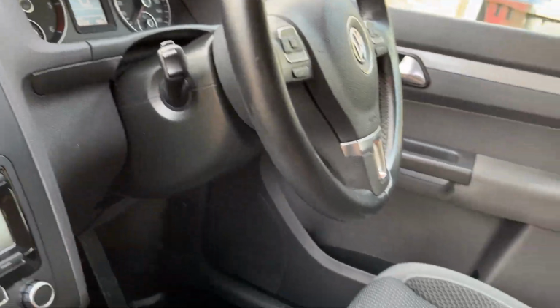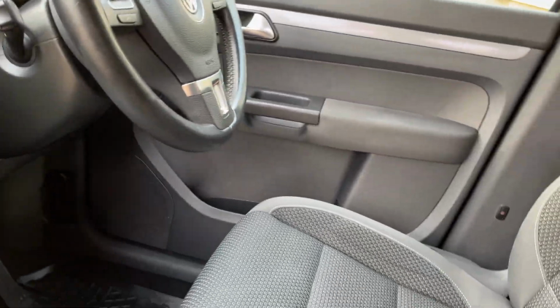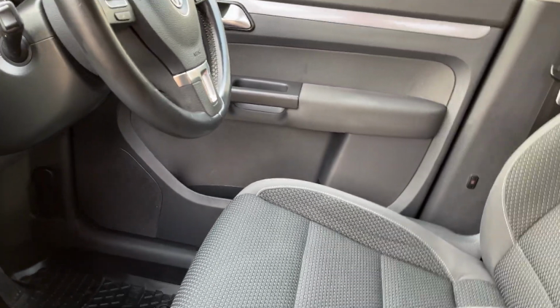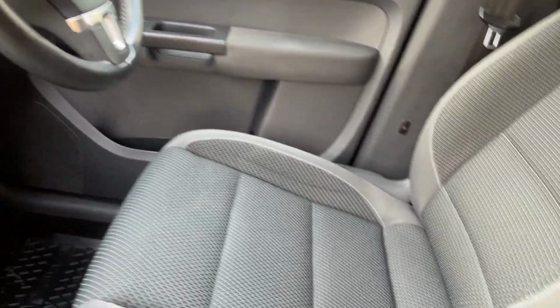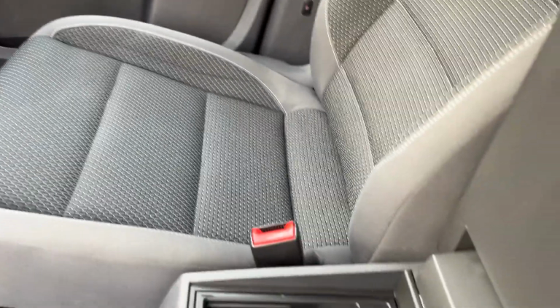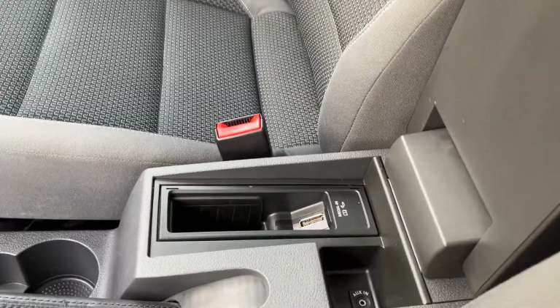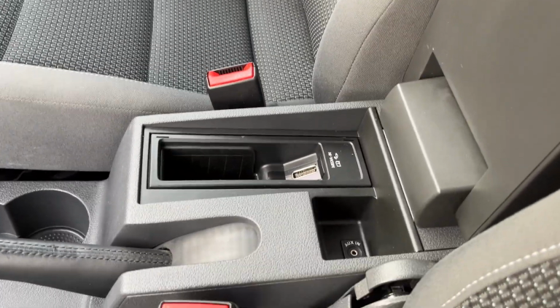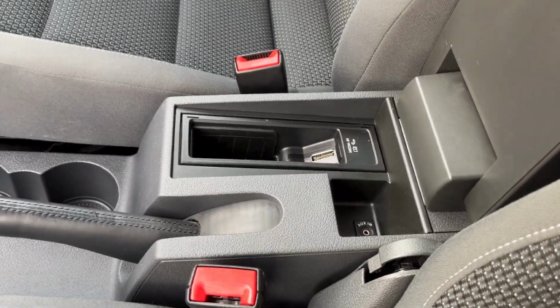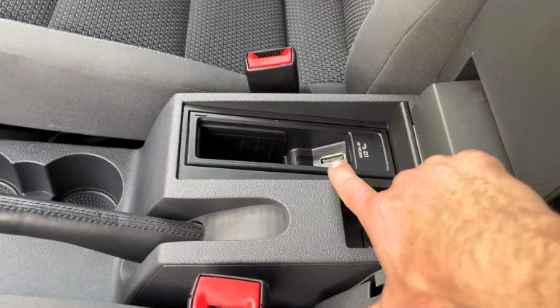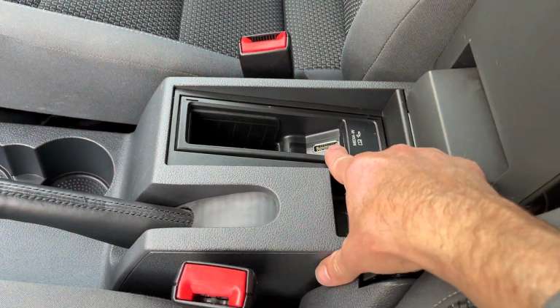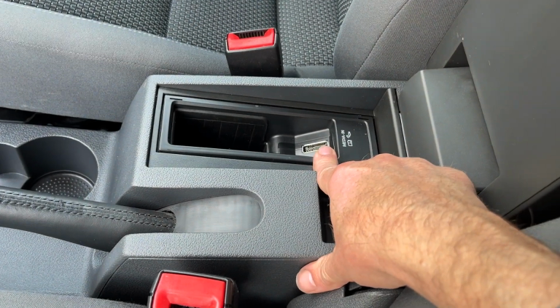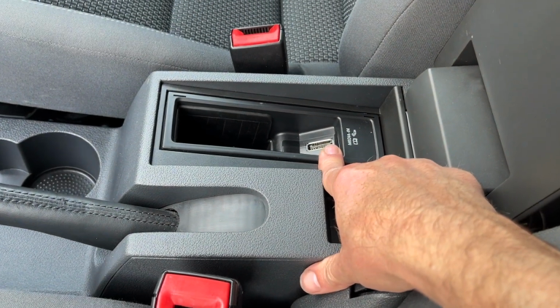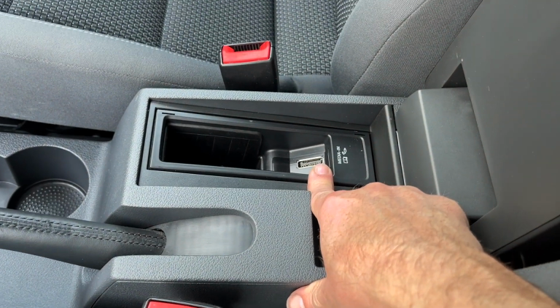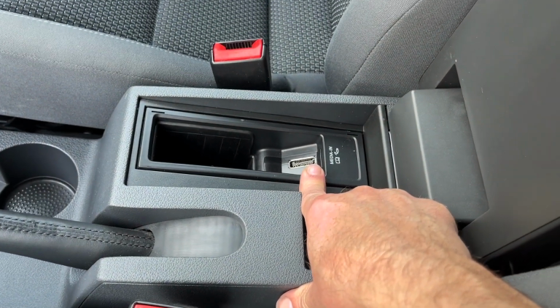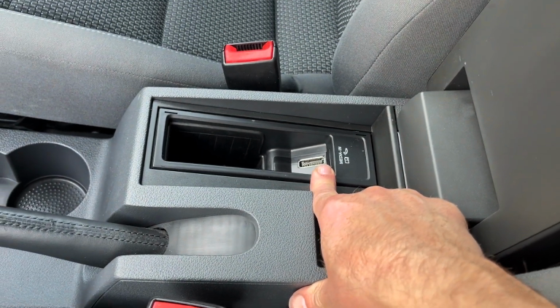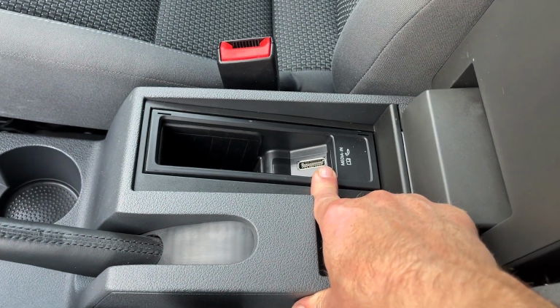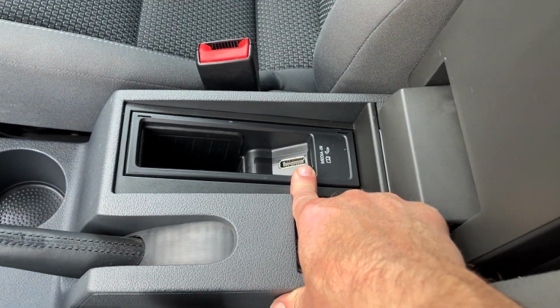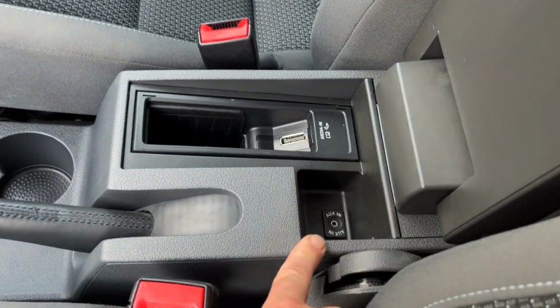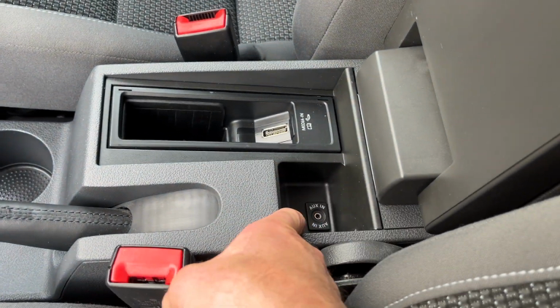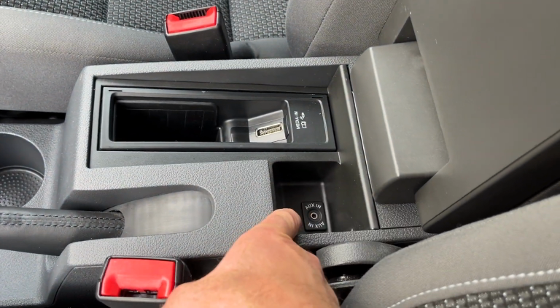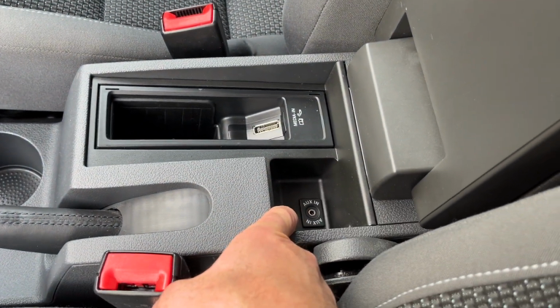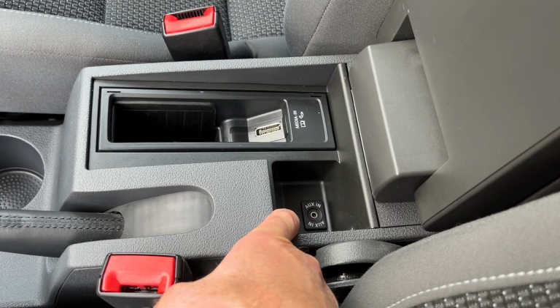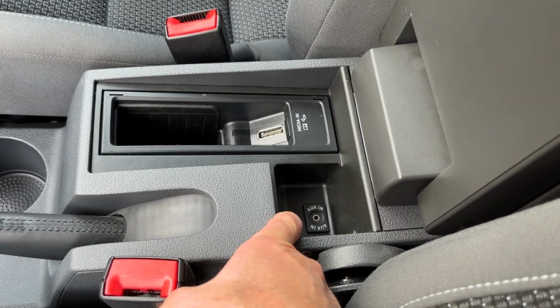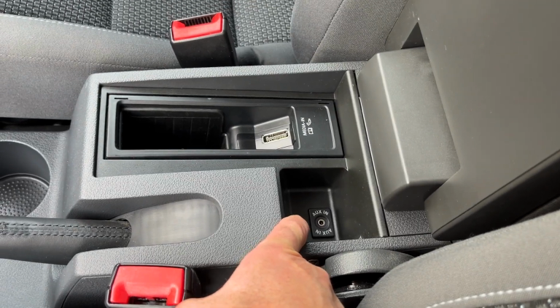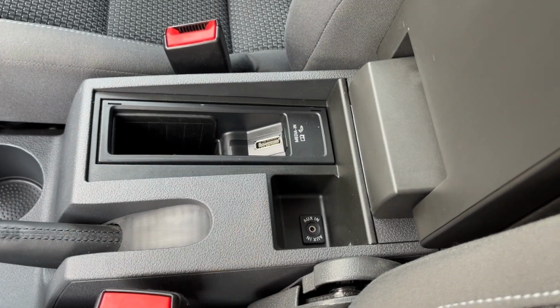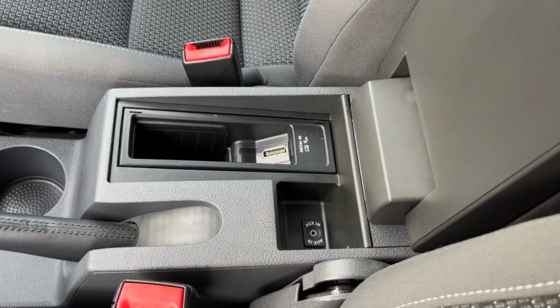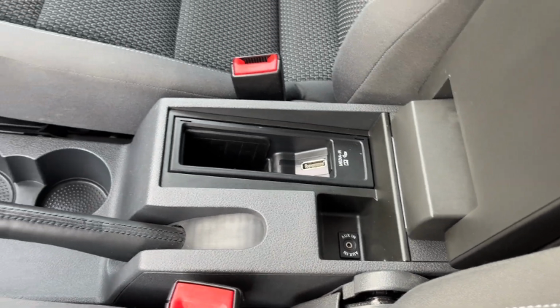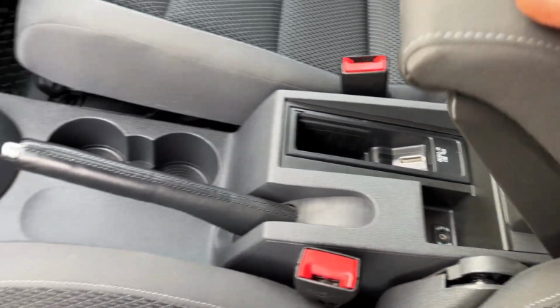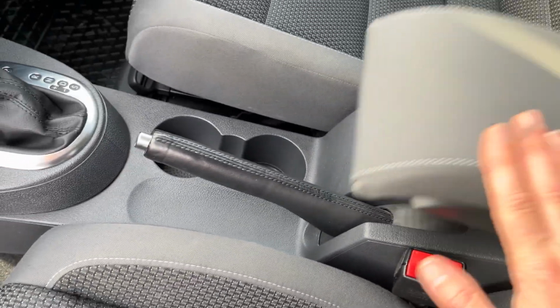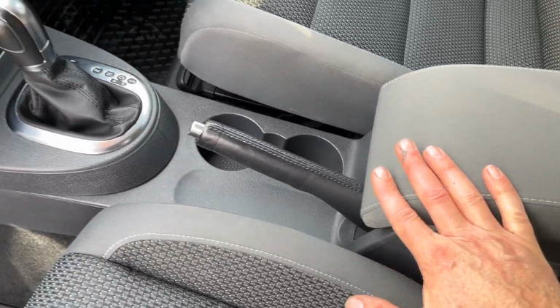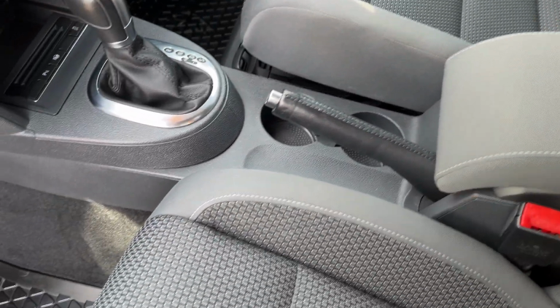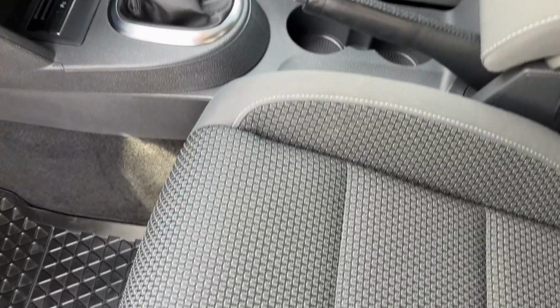It's worth pointing out we've got media connectivity in here — you can use the proper VW cable to connect your phone, or there's also an auxiliary 3.5mm jack as well. It's all there.